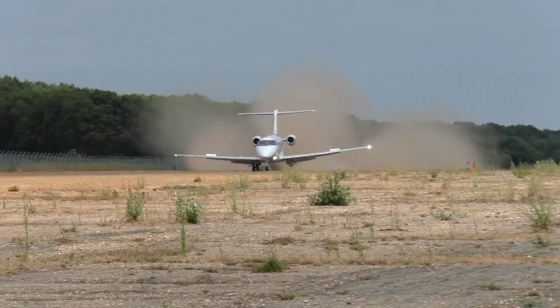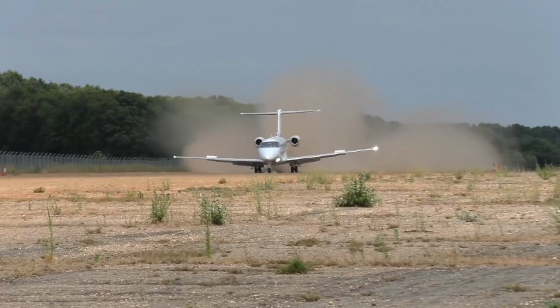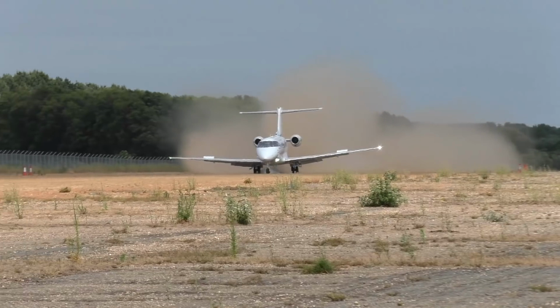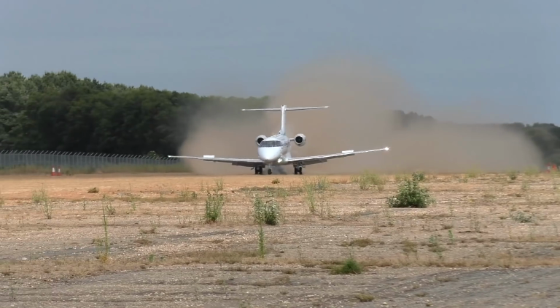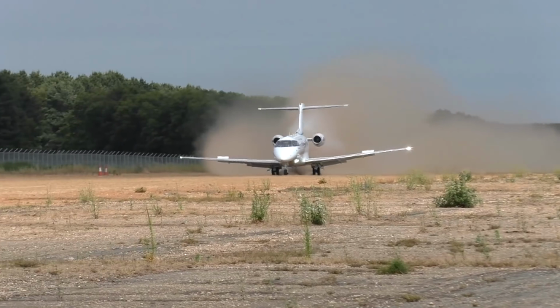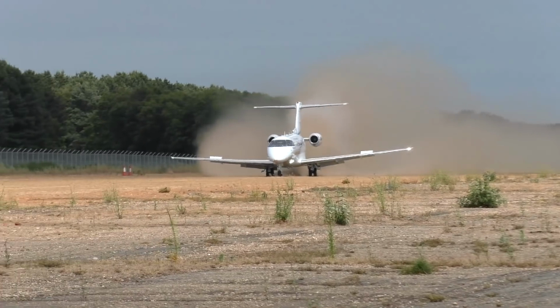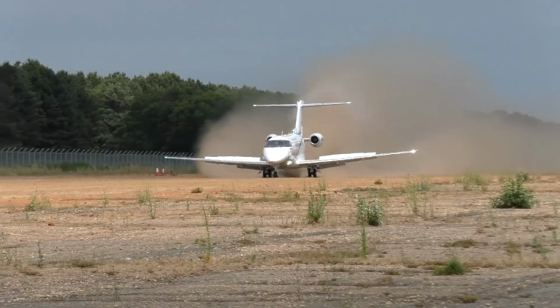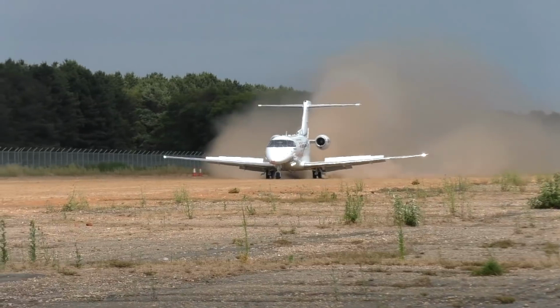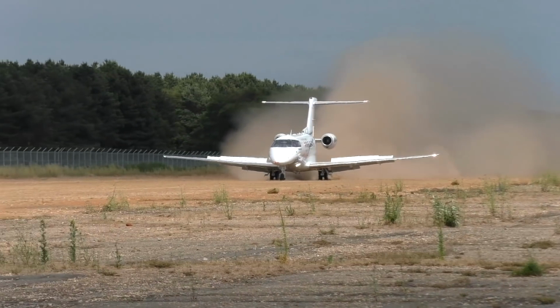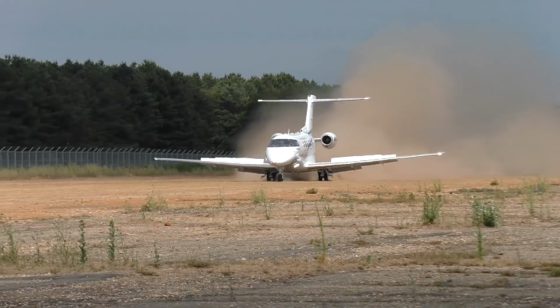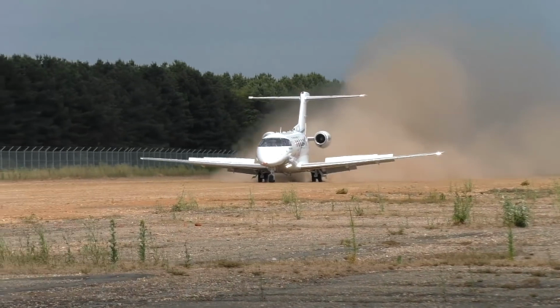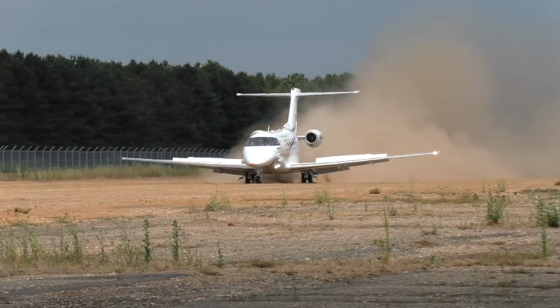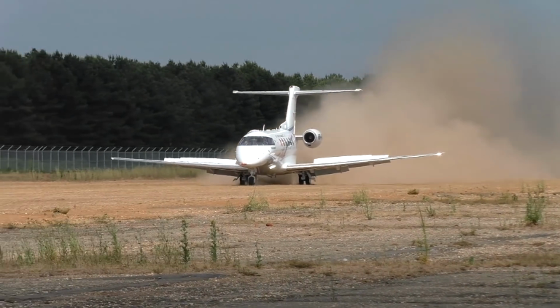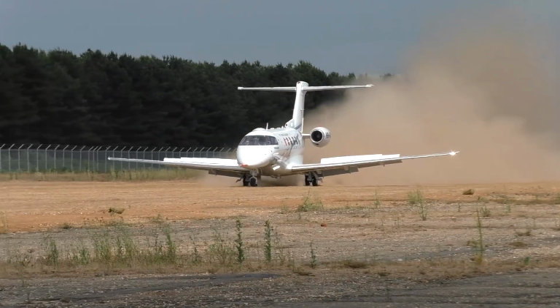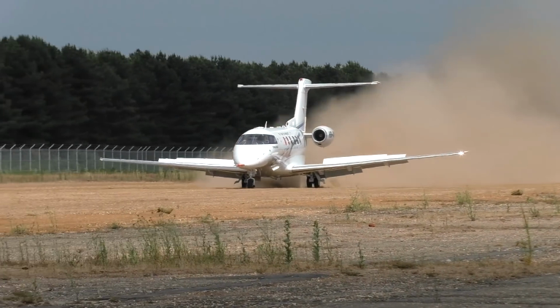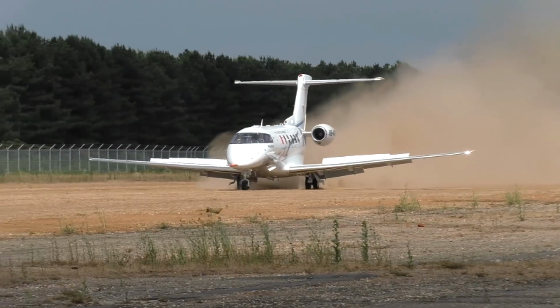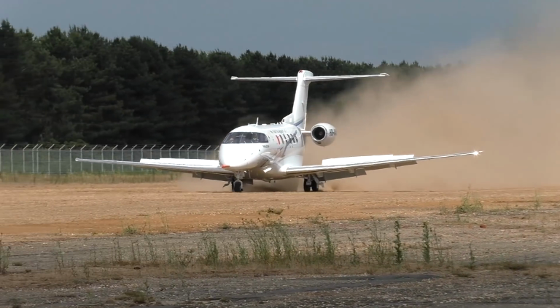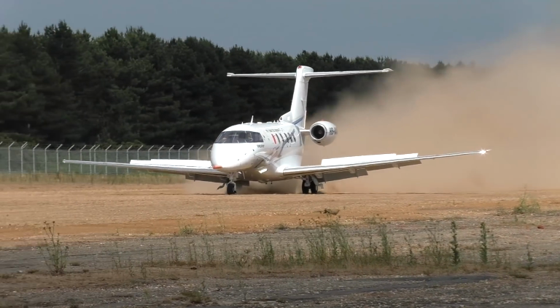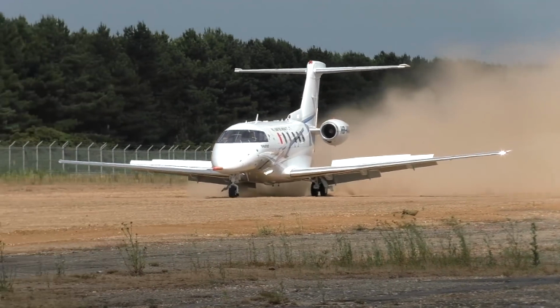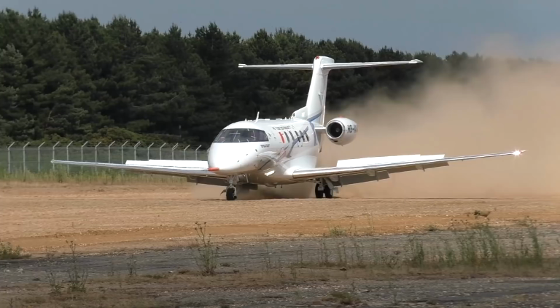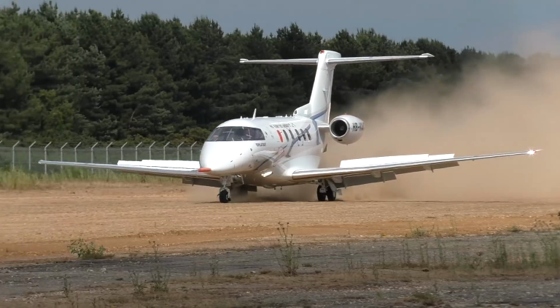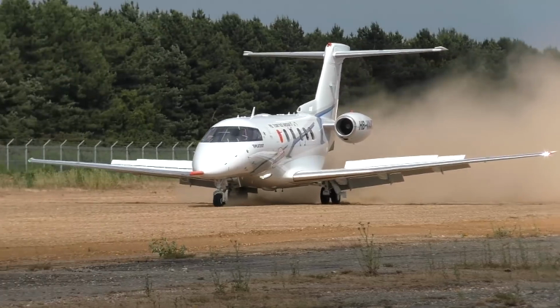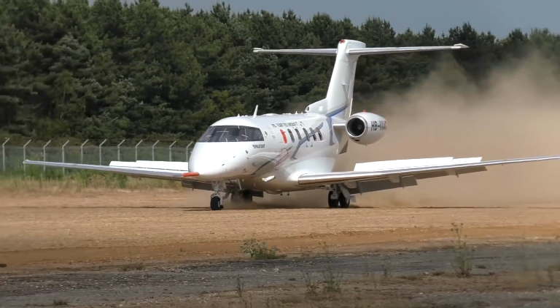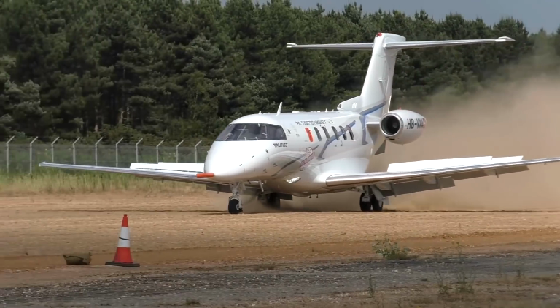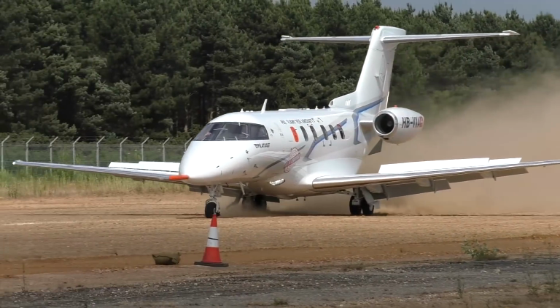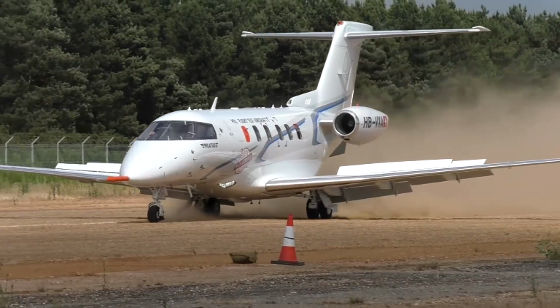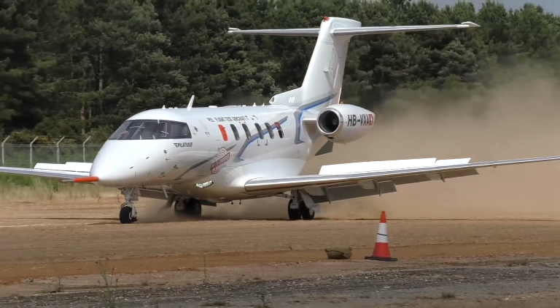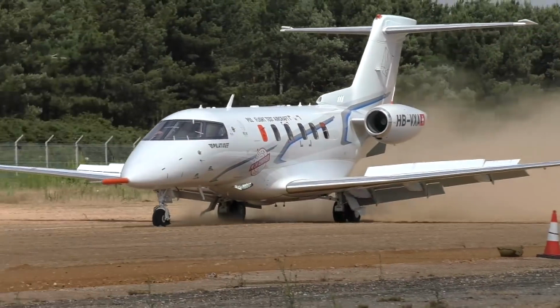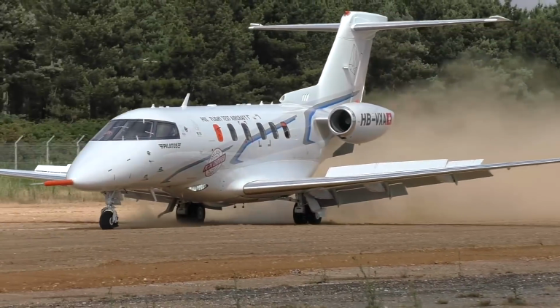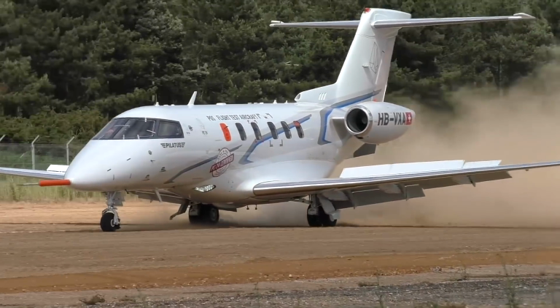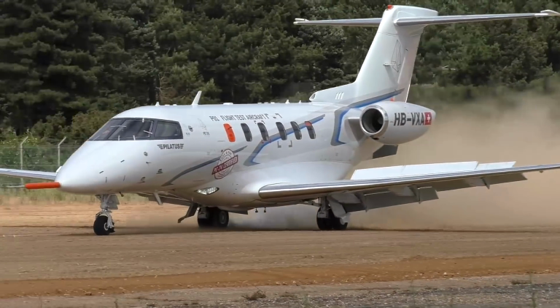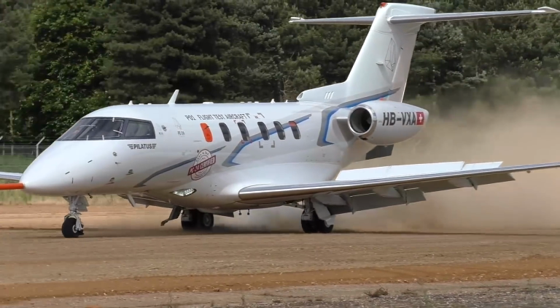Pilatus has already delivered five PC-24s and plans to deliver a total of 23 in 2018. Its order book is currently closed, but the company plans to accept new orders in 2019.